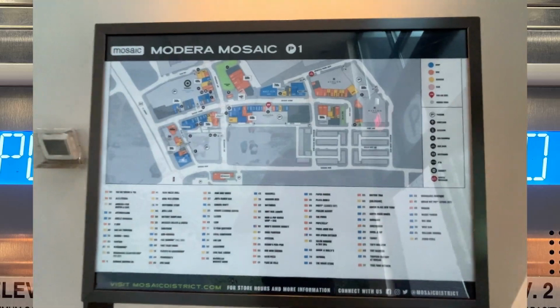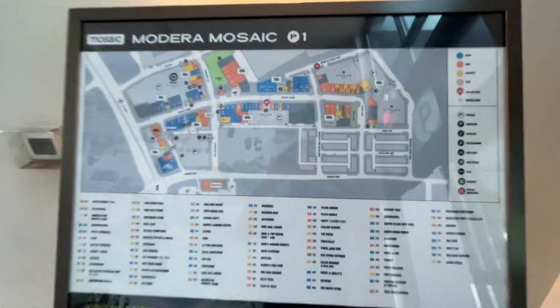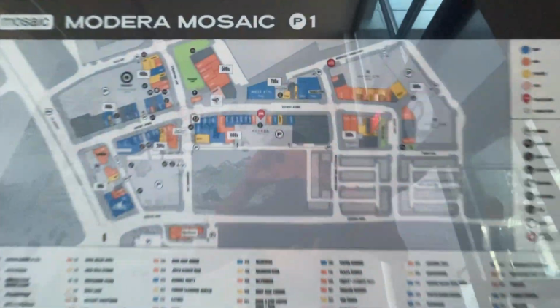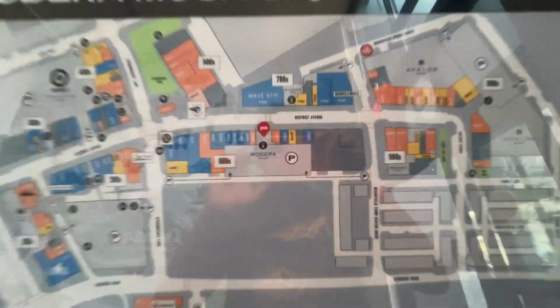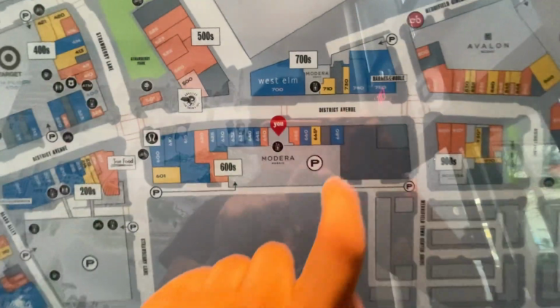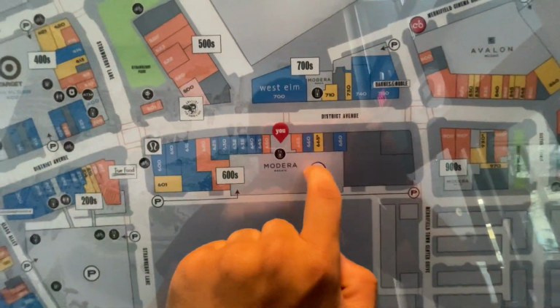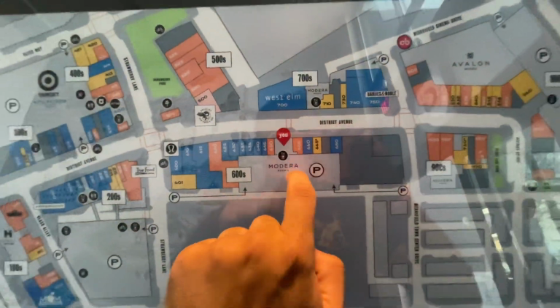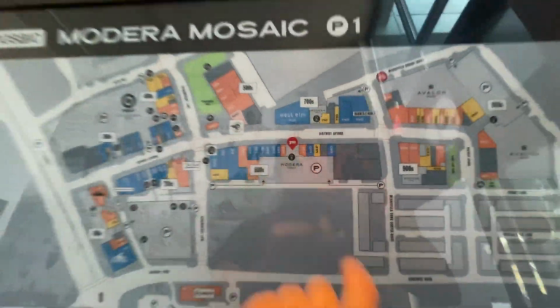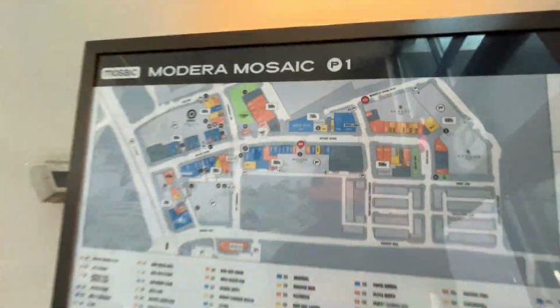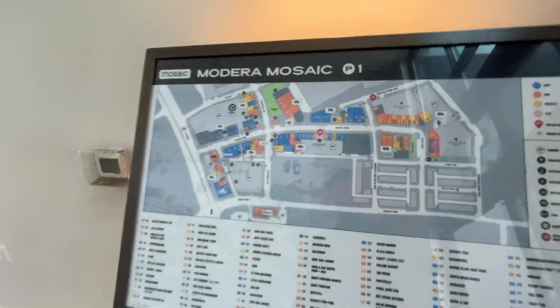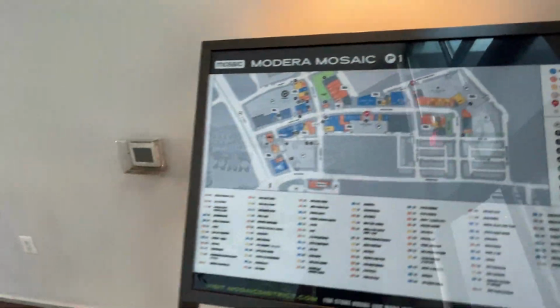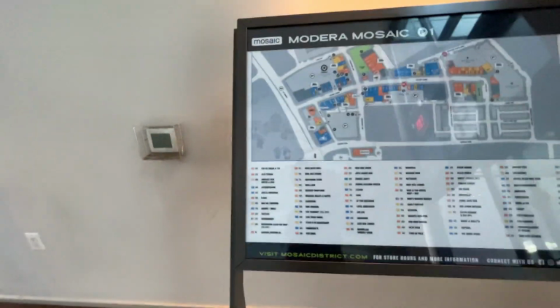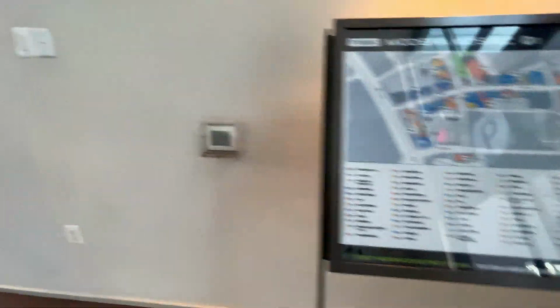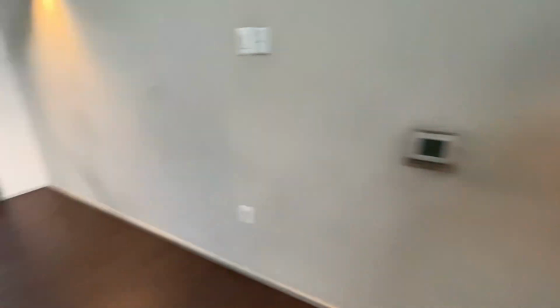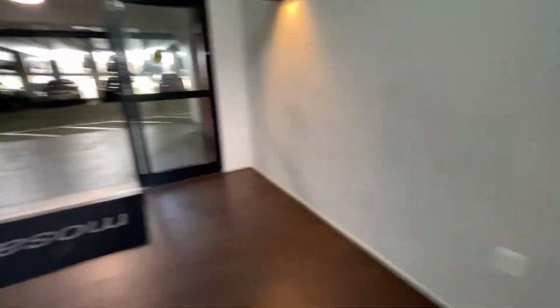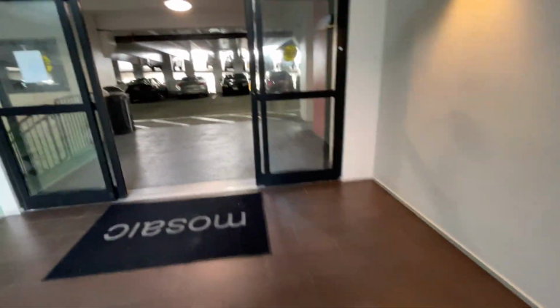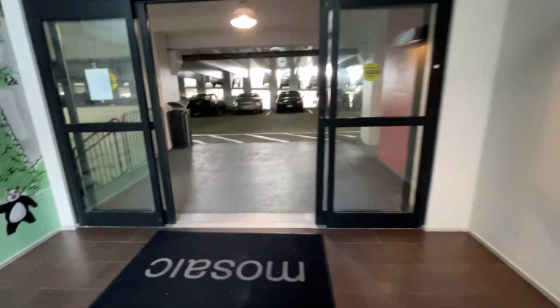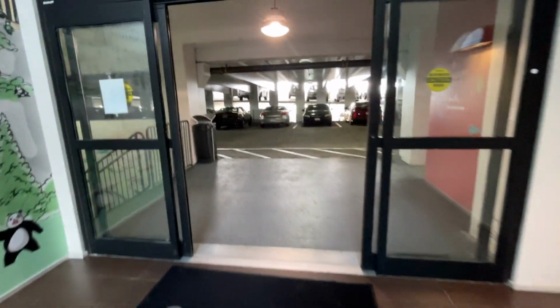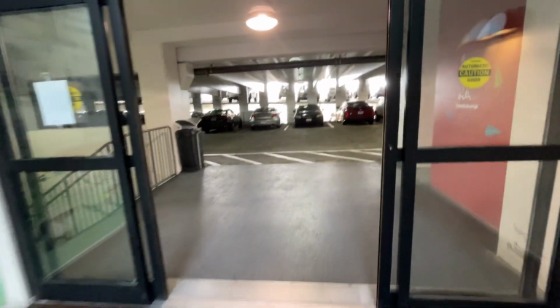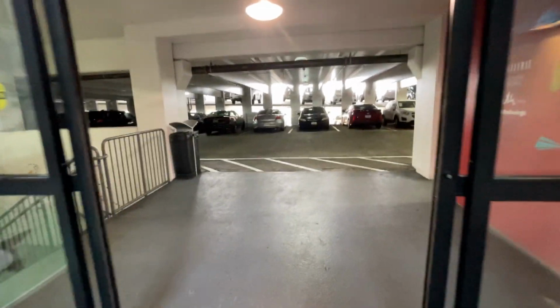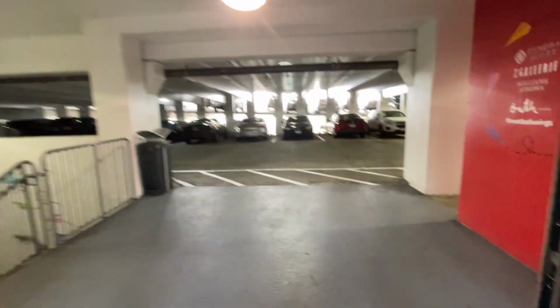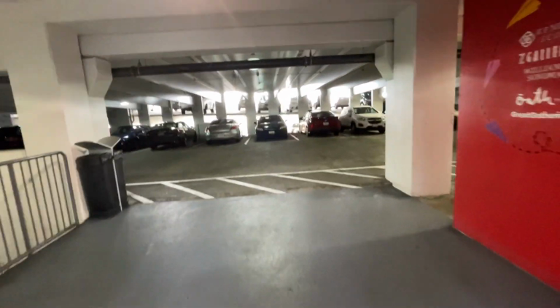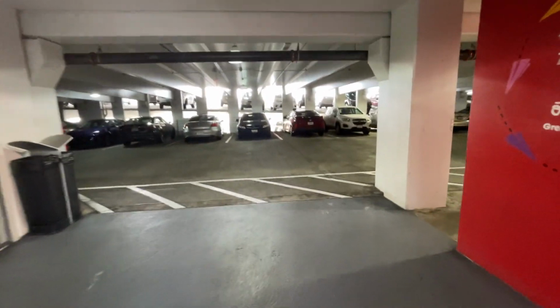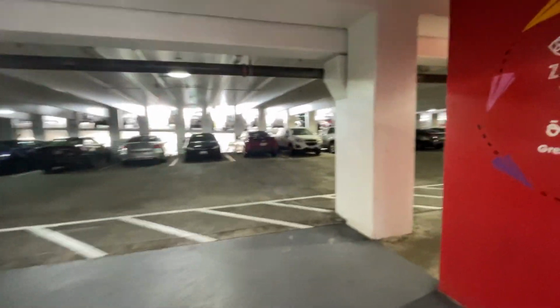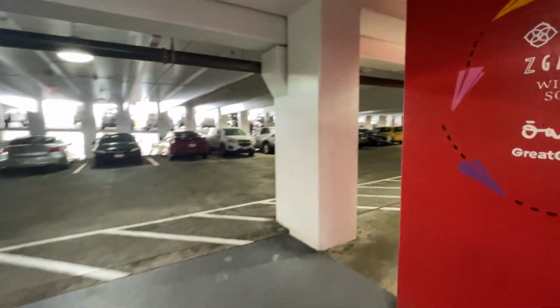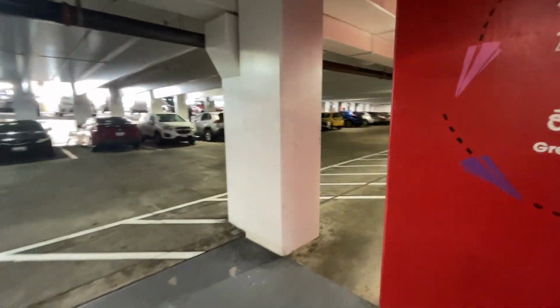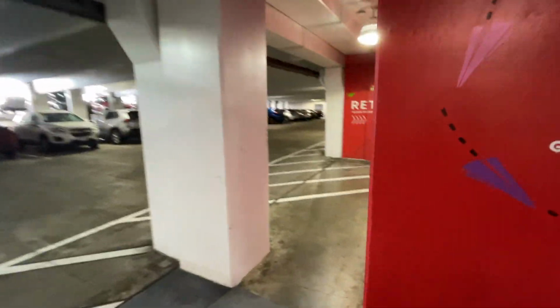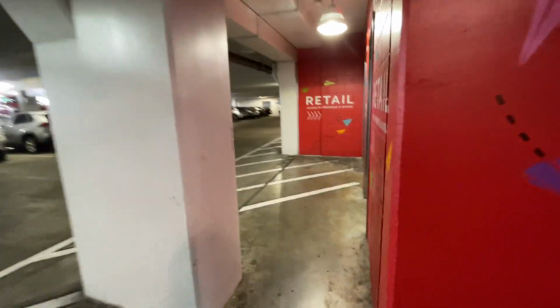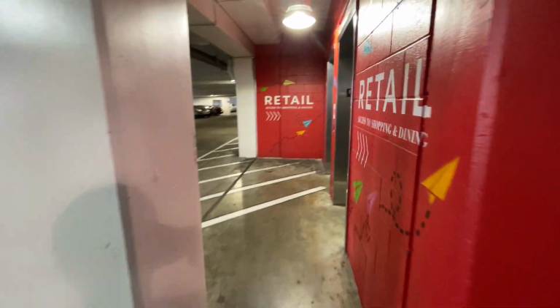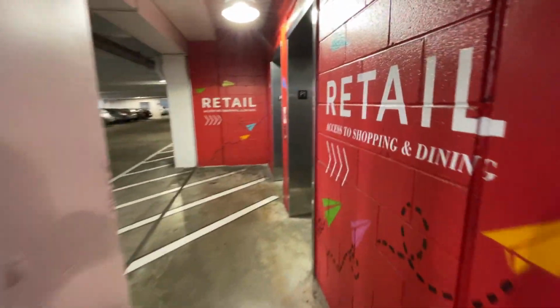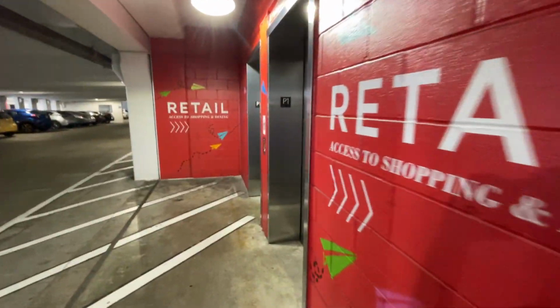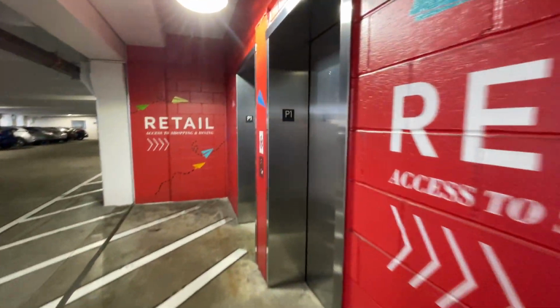All right, we are now at the 600s garage at Mosaic District in Vienna, Virginia. And we got some Gentus here.